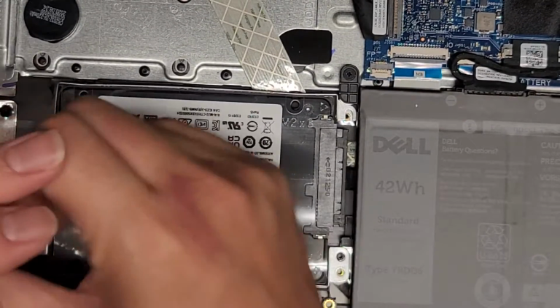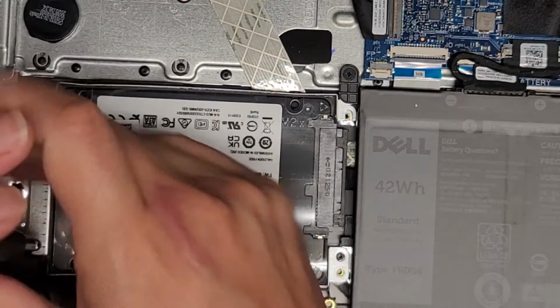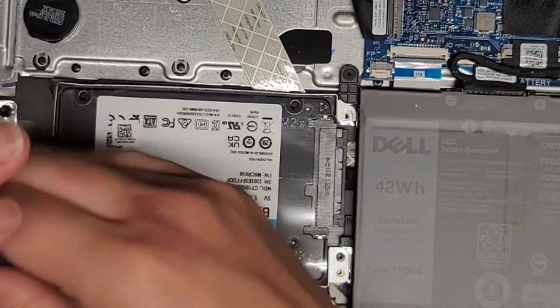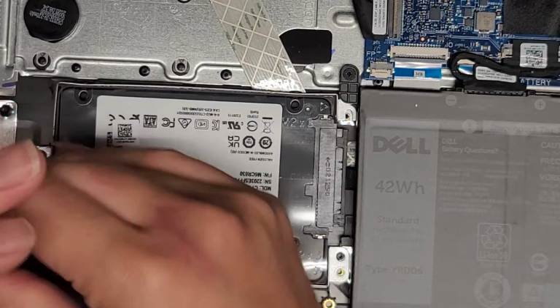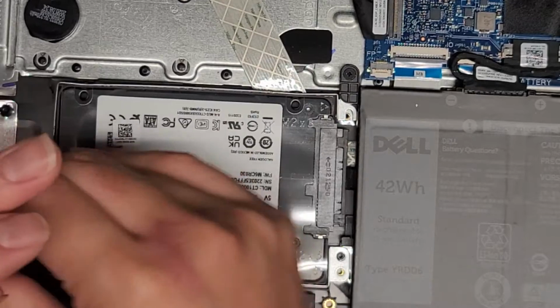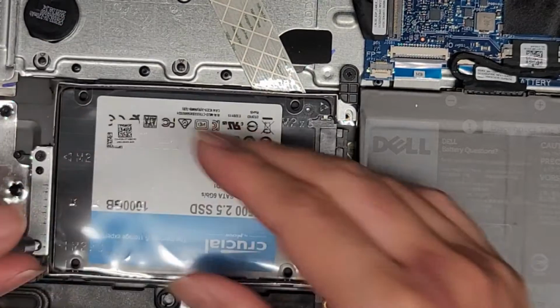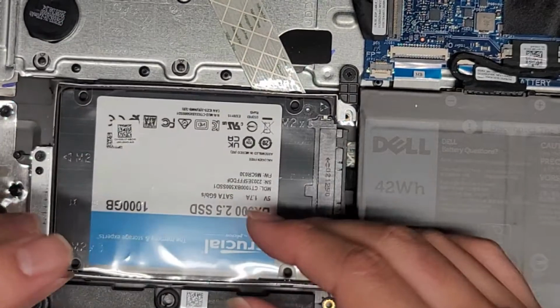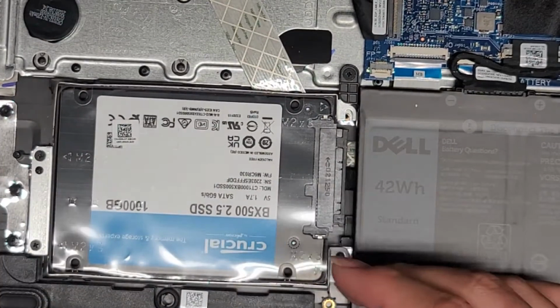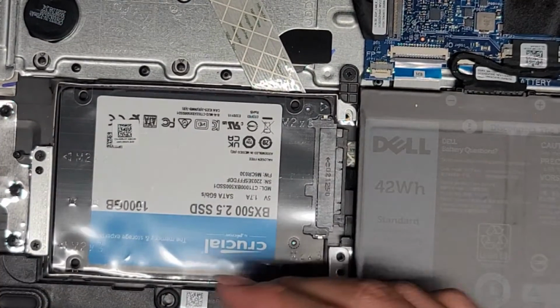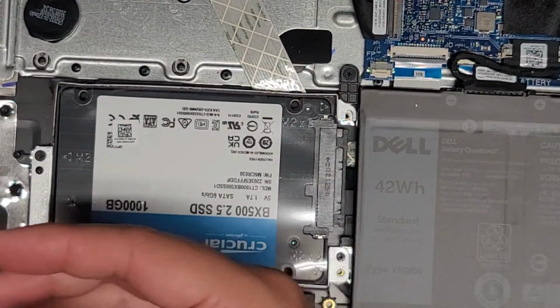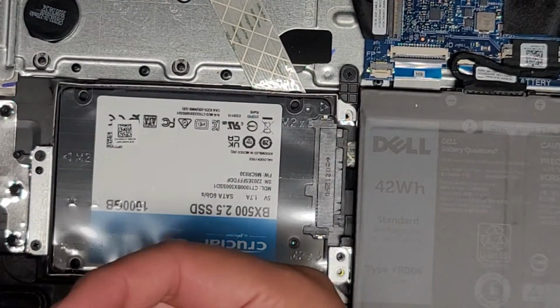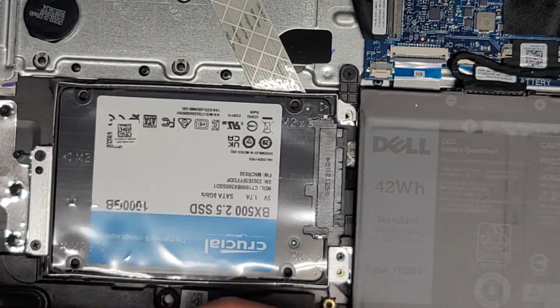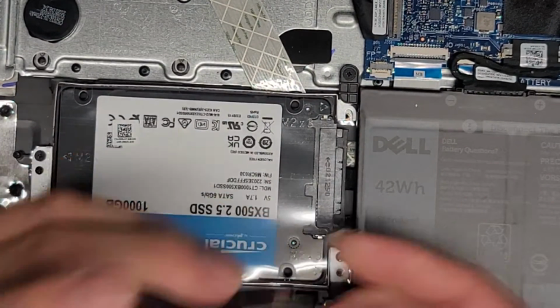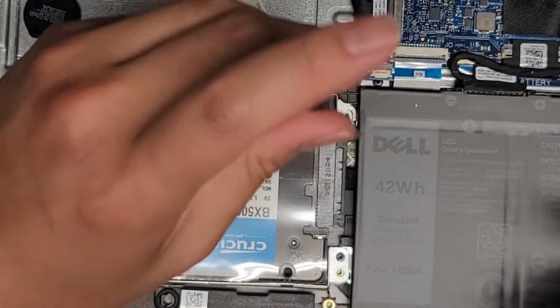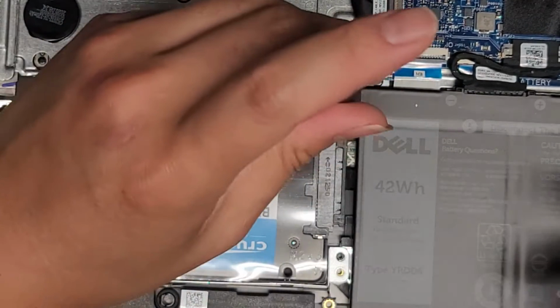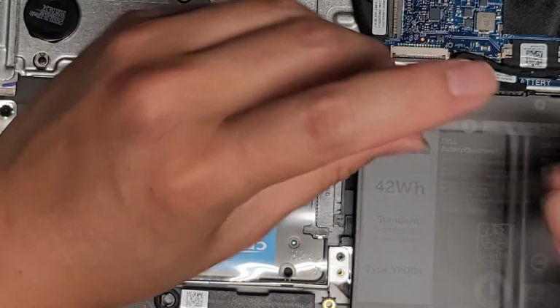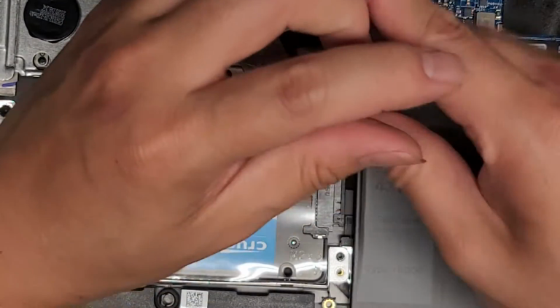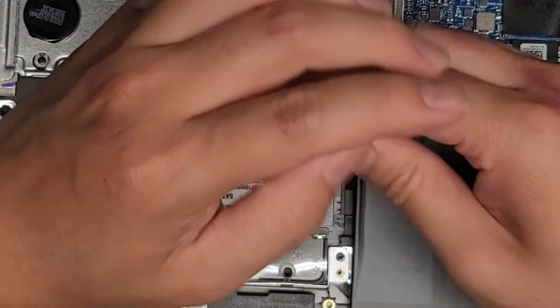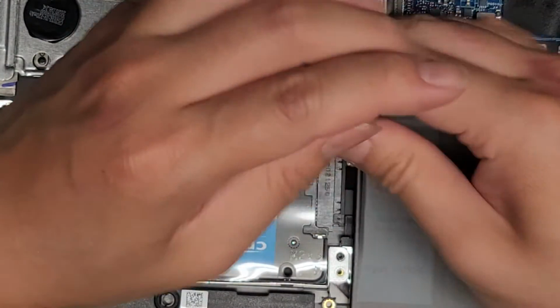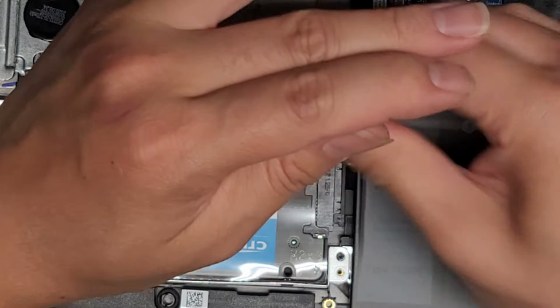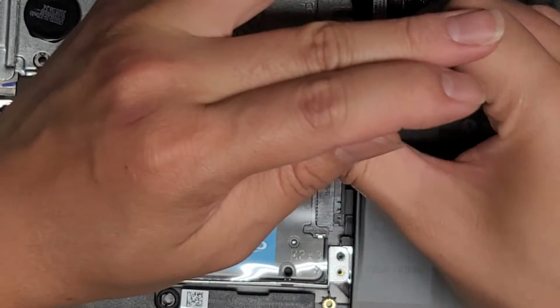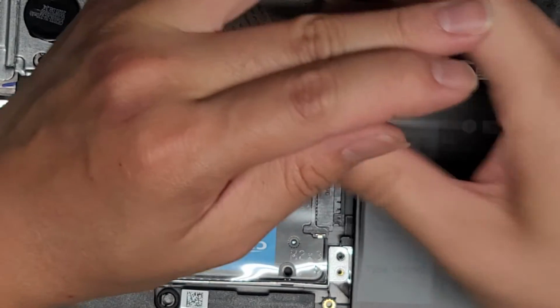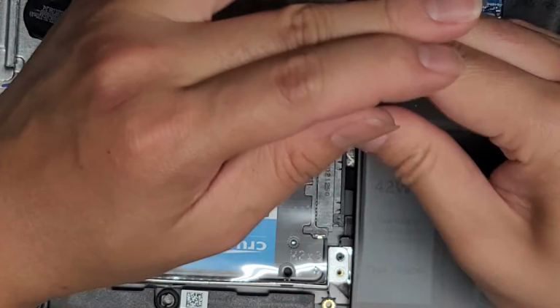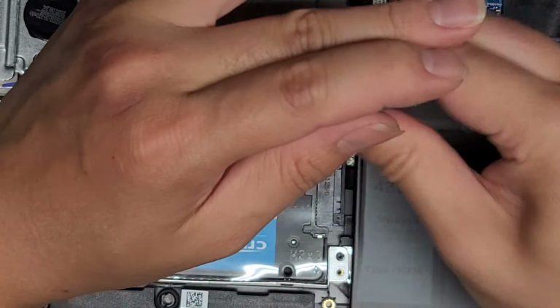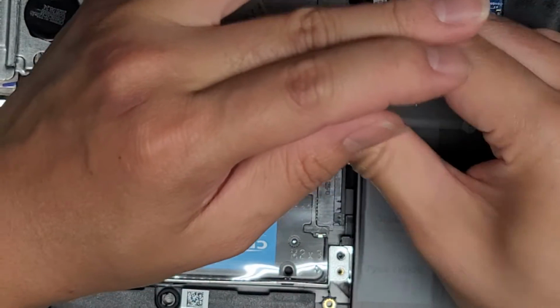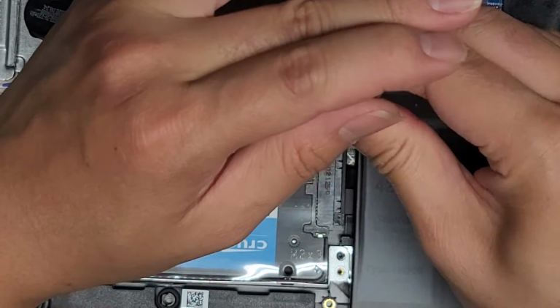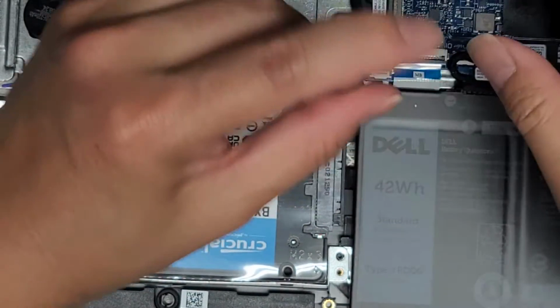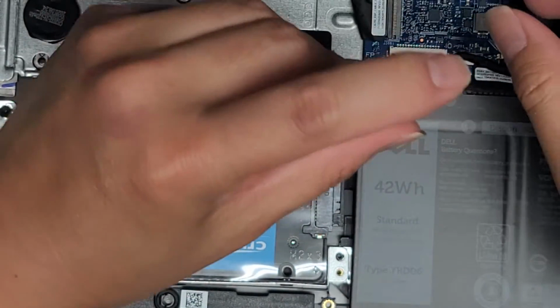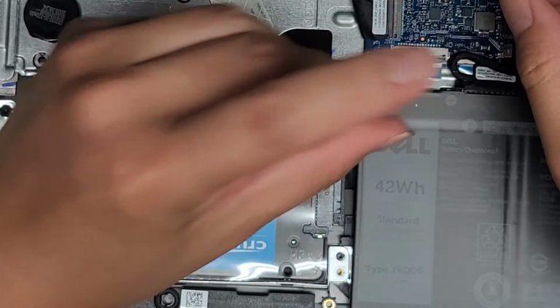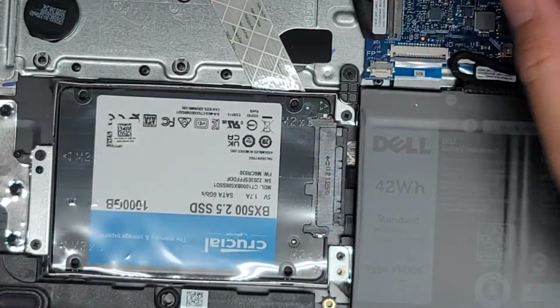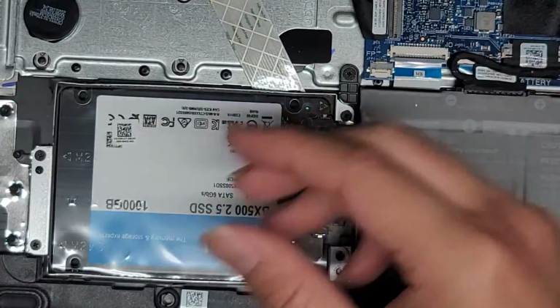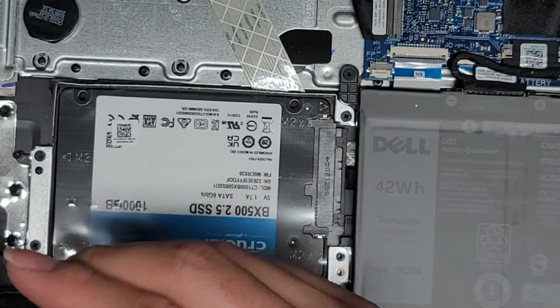We're going to boot our Windows USB installer by pressing F12 when the computer boots up, and that's how we'll install Windows.